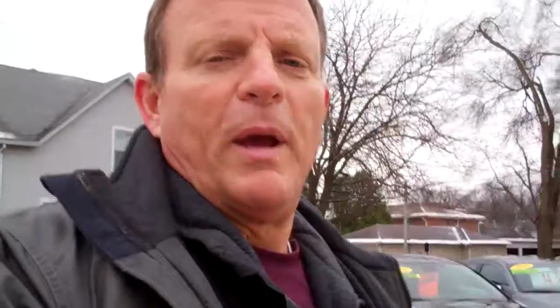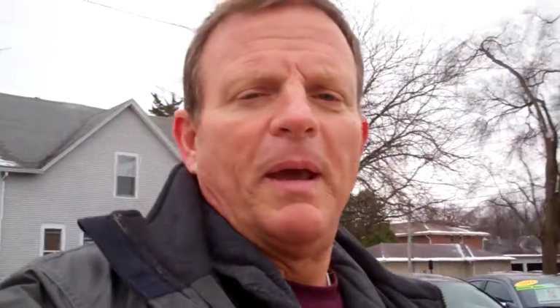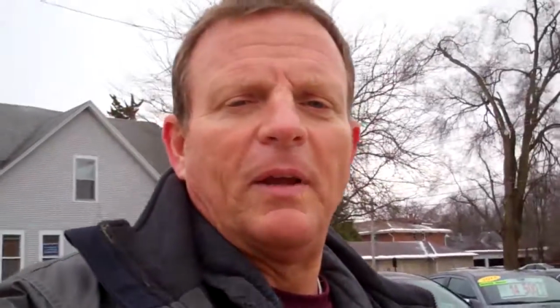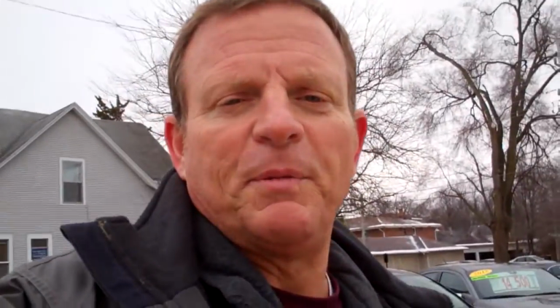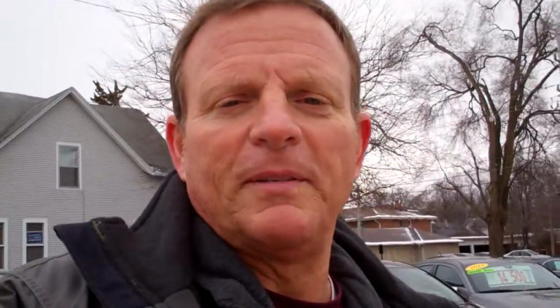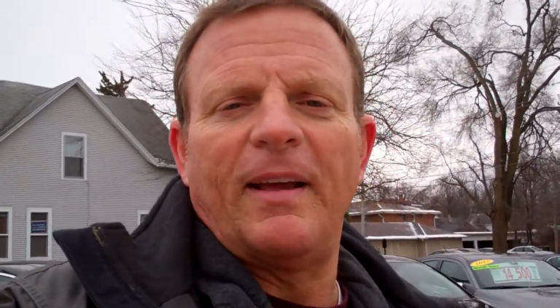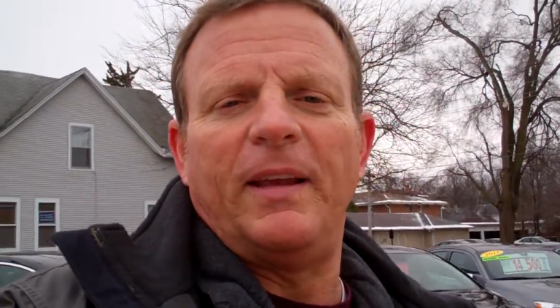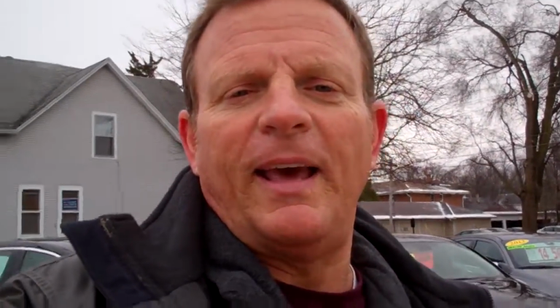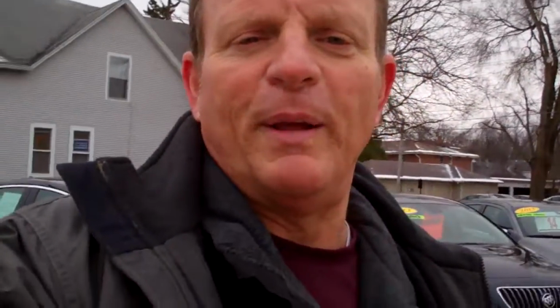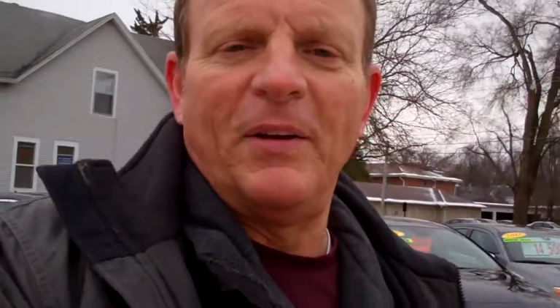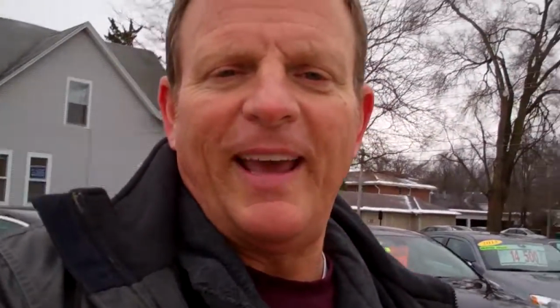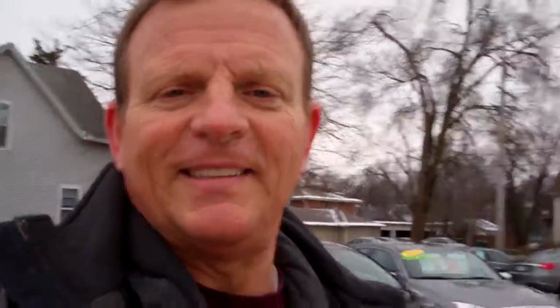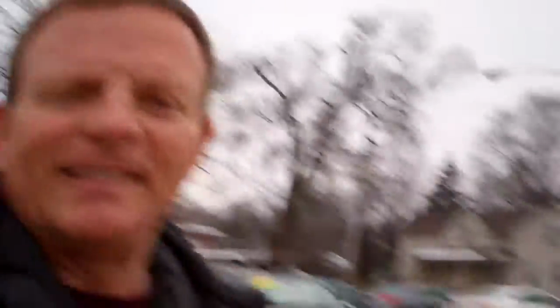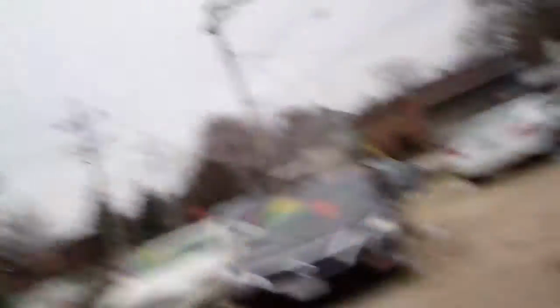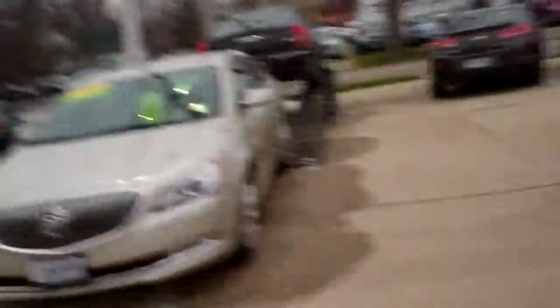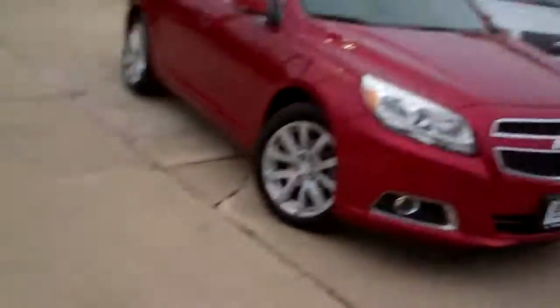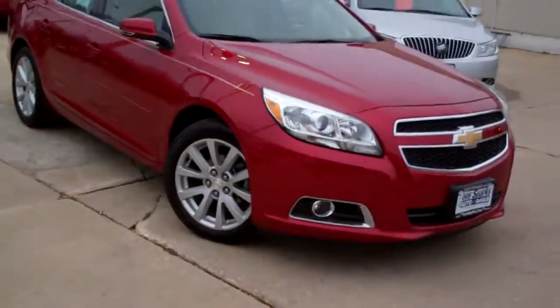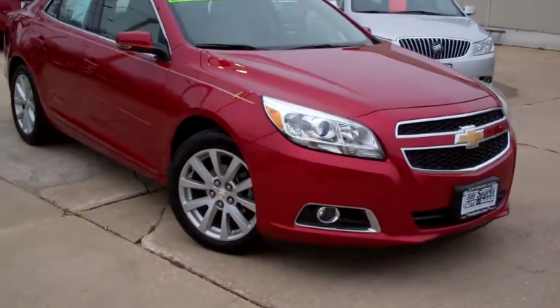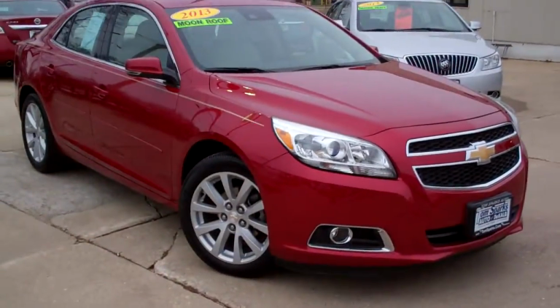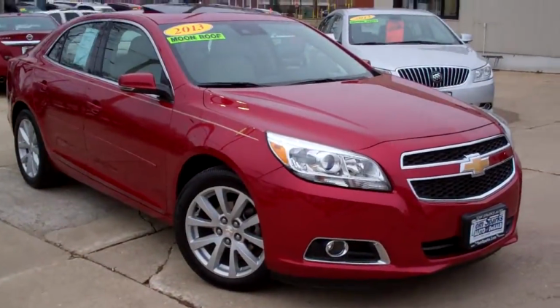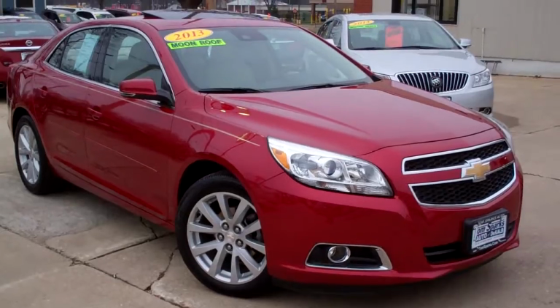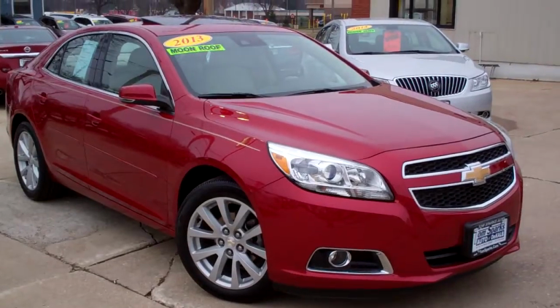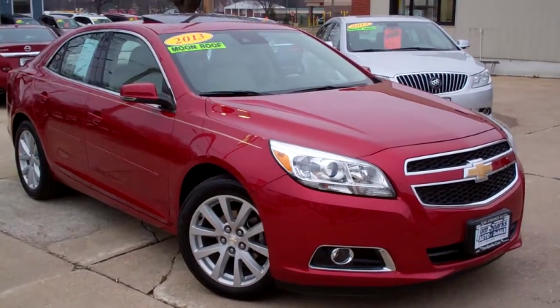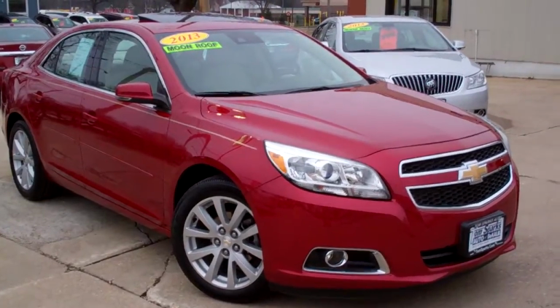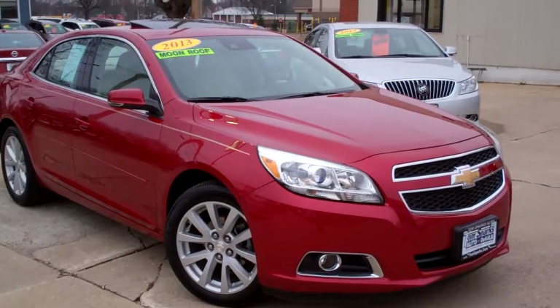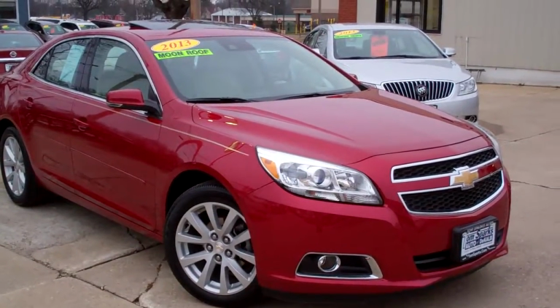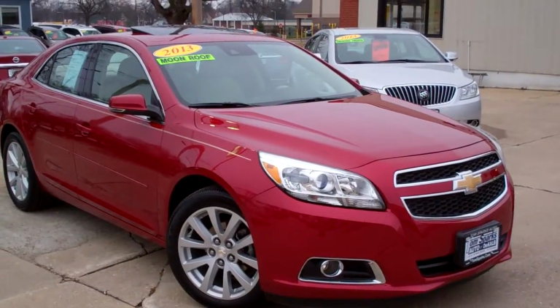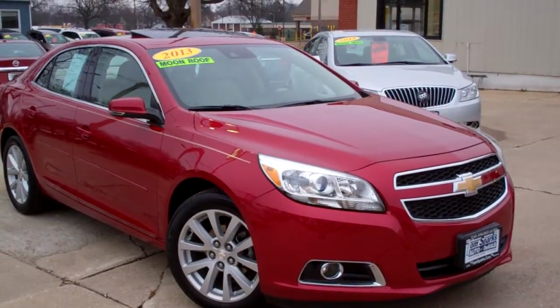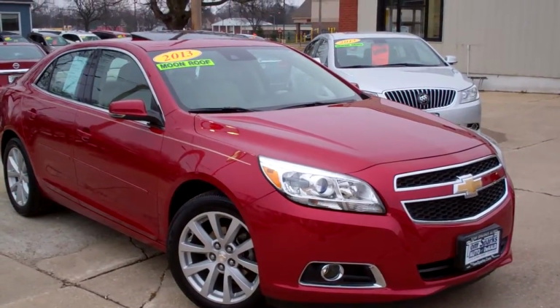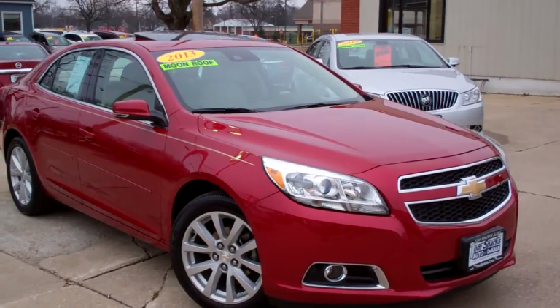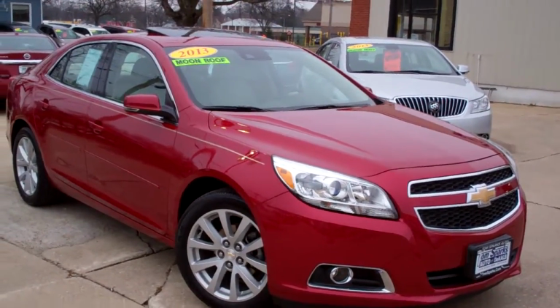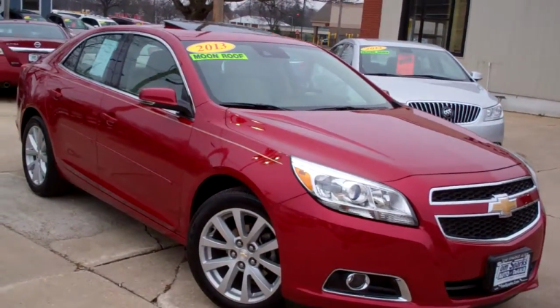Brad Mayo, Tom Sparks Auto, DeKalb, Illinois. Hey, check this one out. 2013 Chevy Malibu. Look at this.